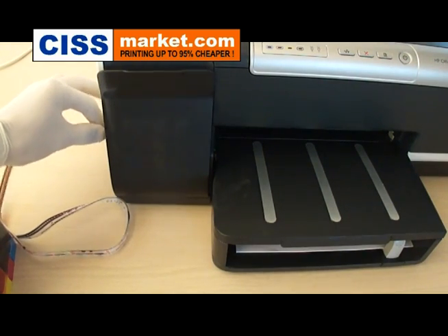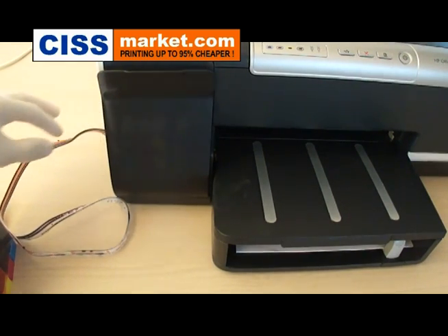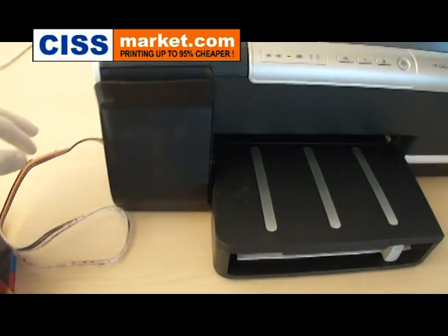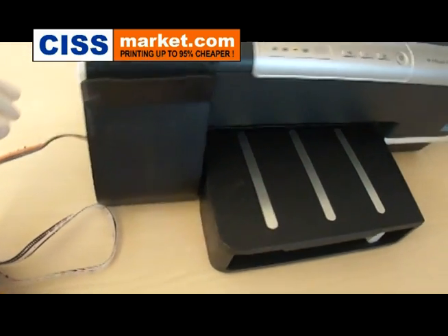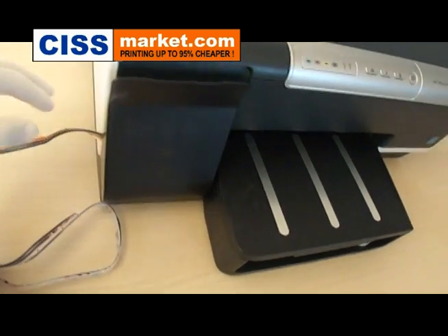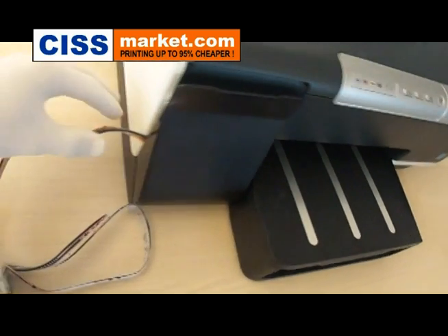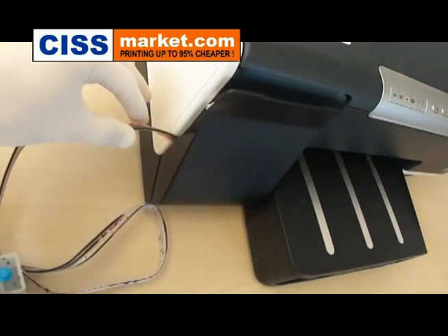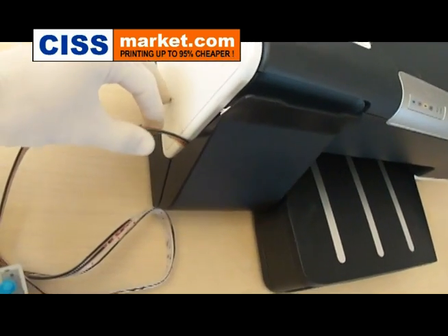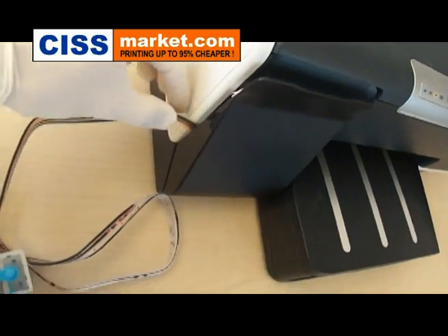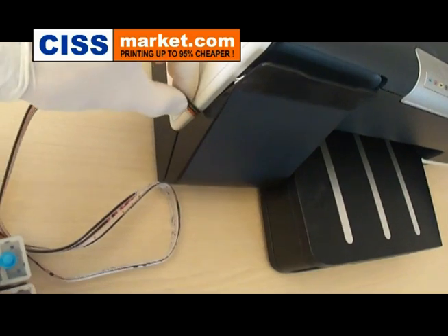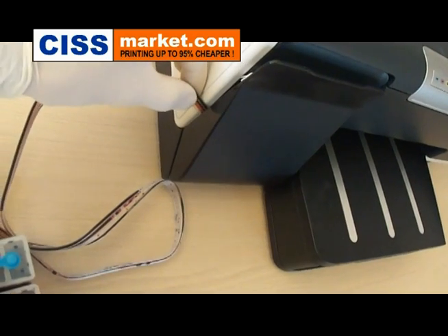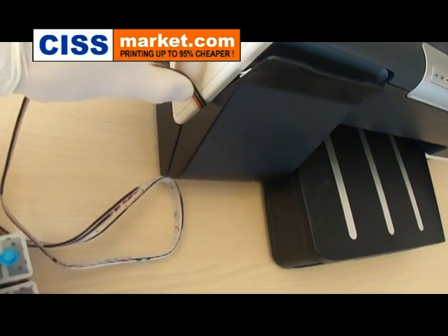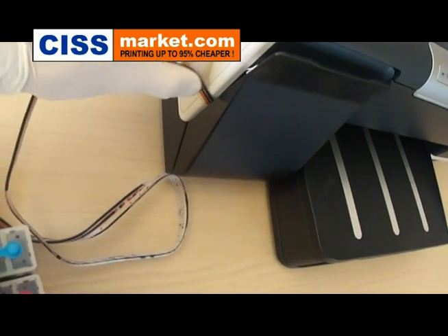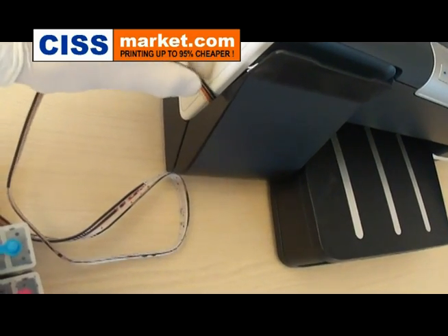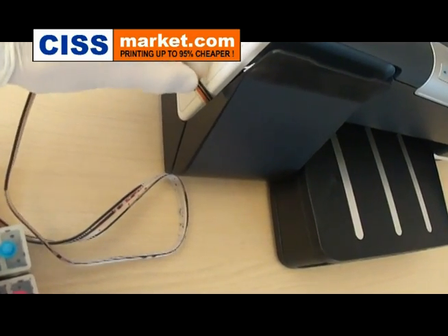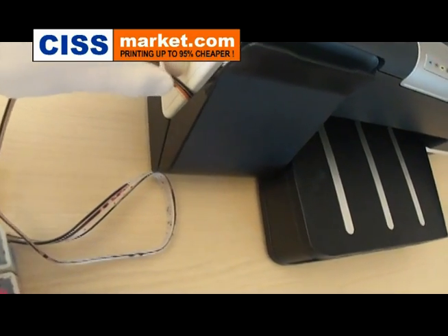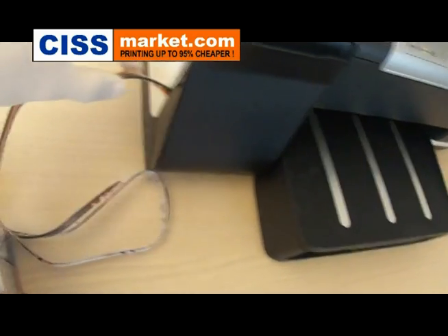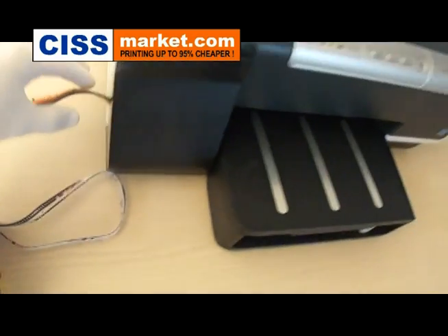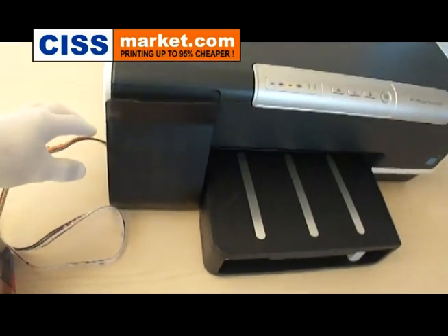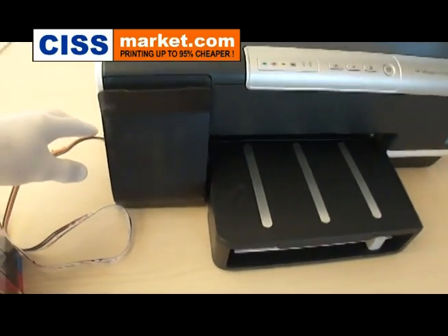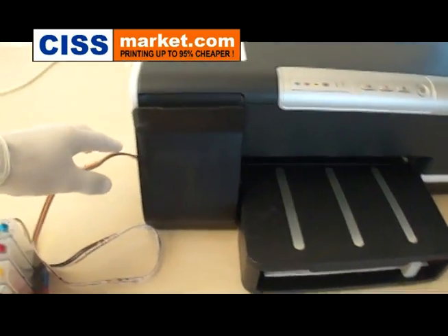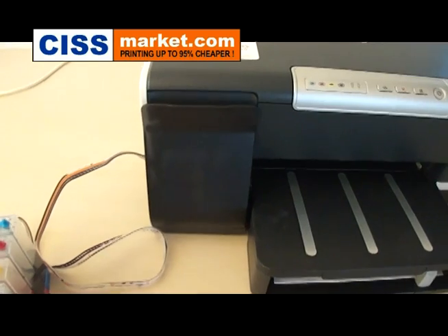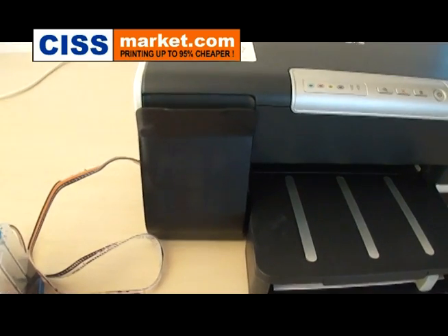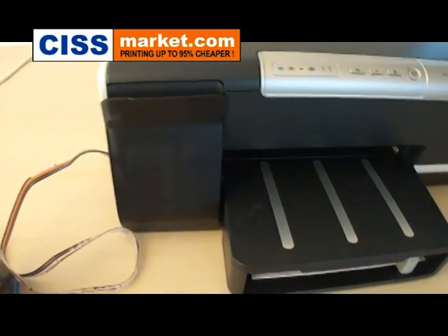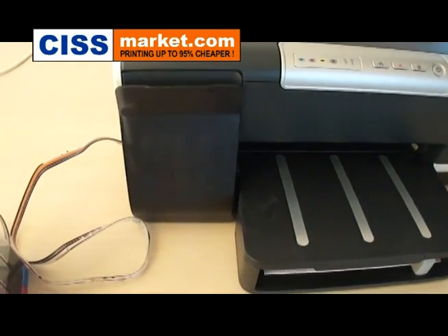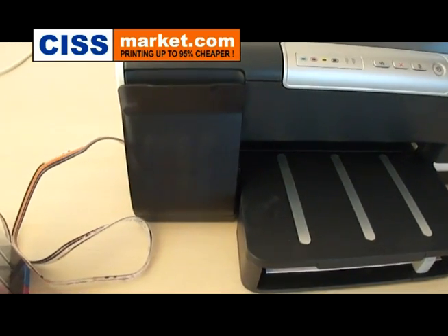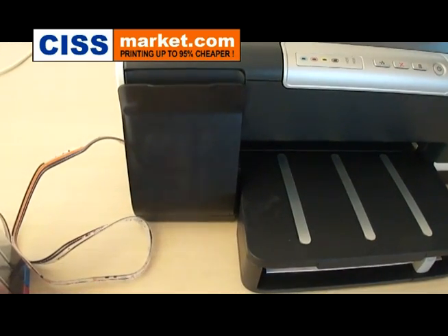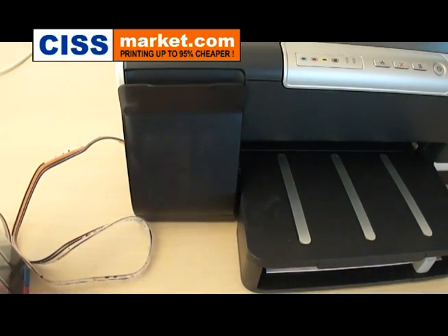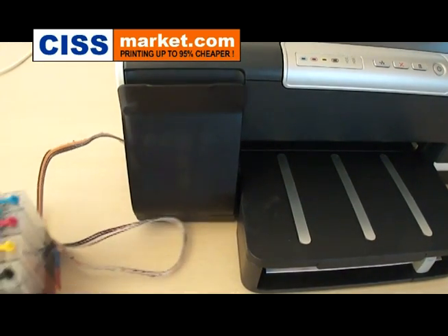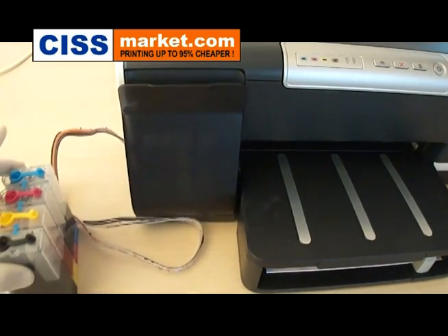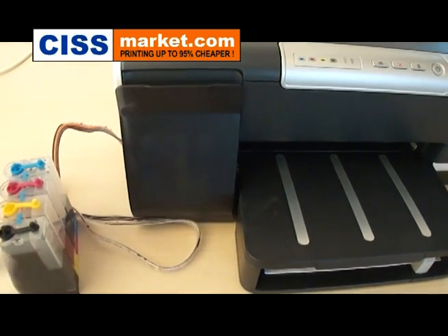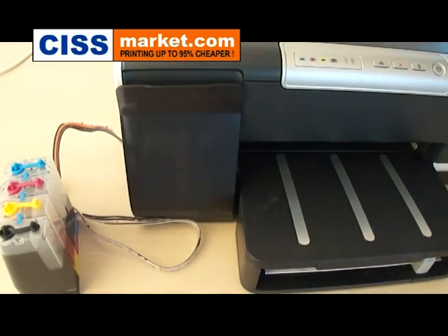Next, close the lid and press it until it stays closed. After that, be sure that the lid doesn't clog the ink tubes. Now you are ready to move to the next step.